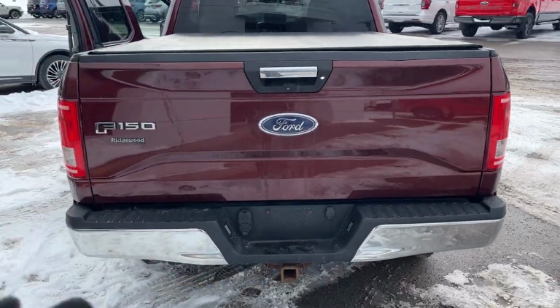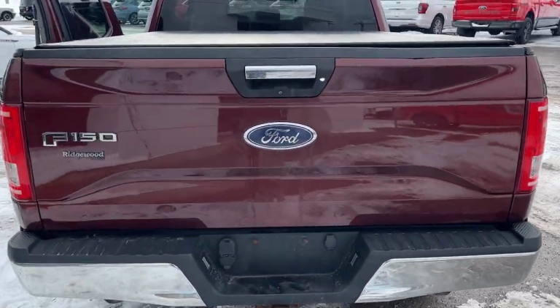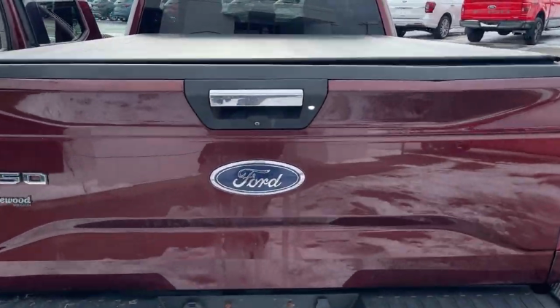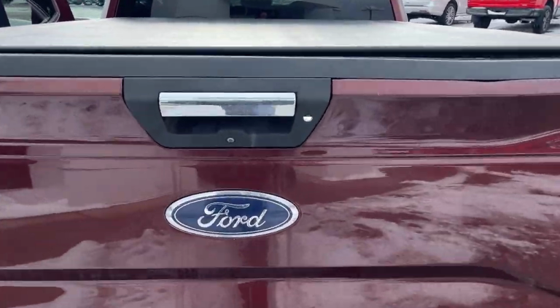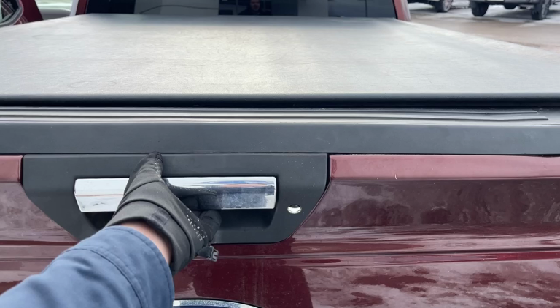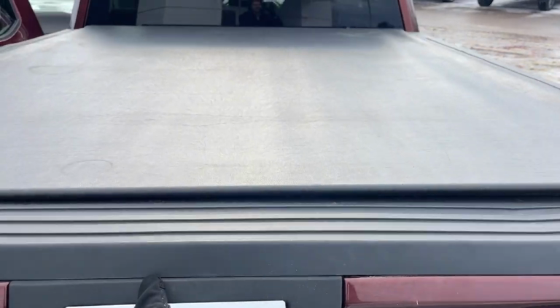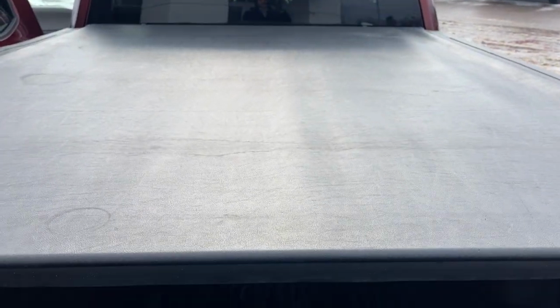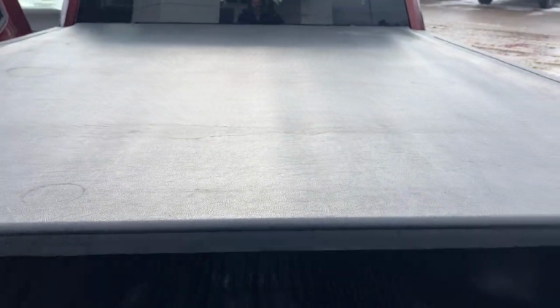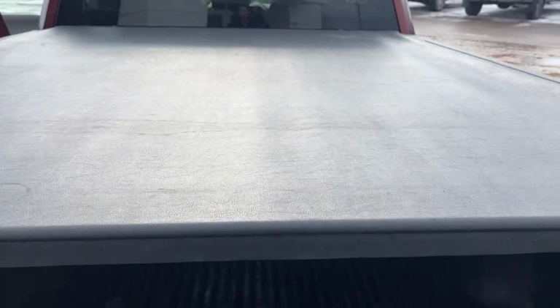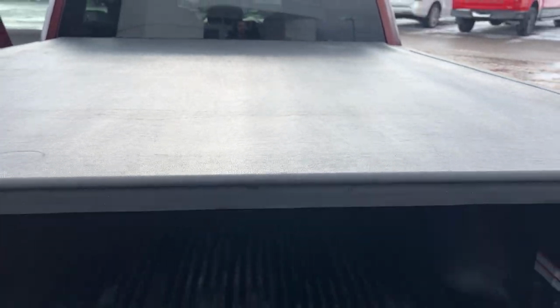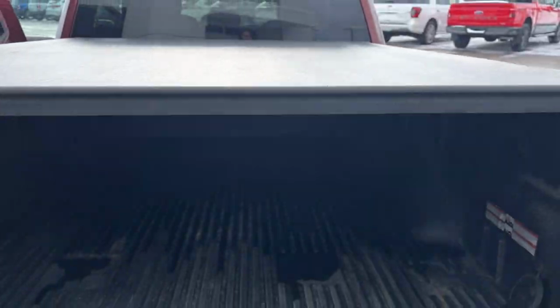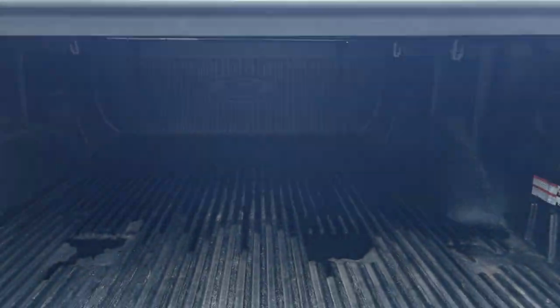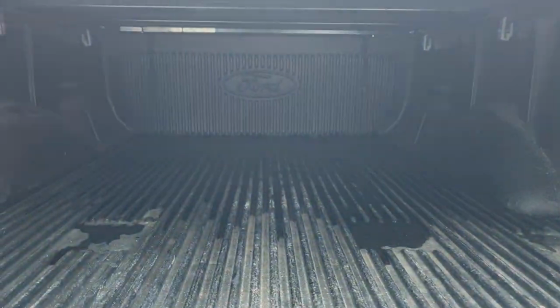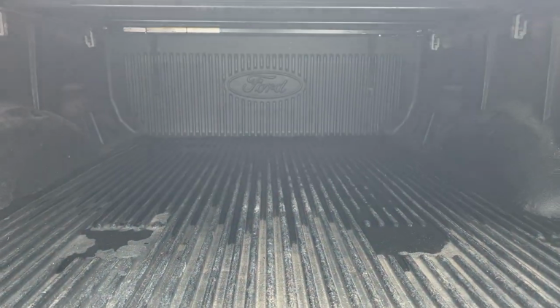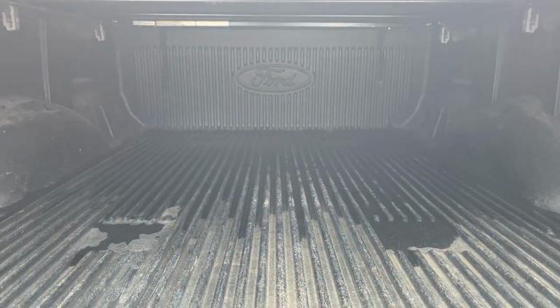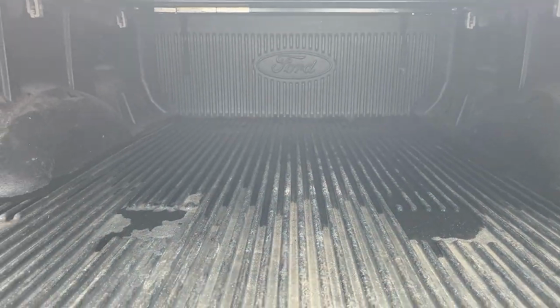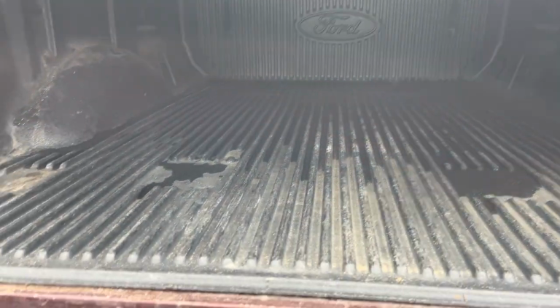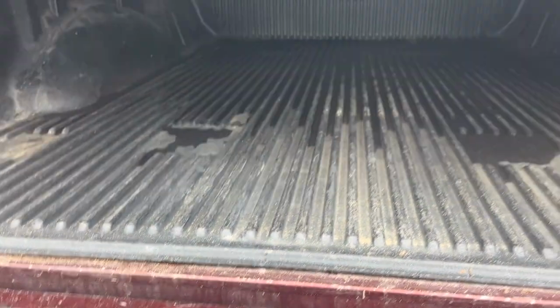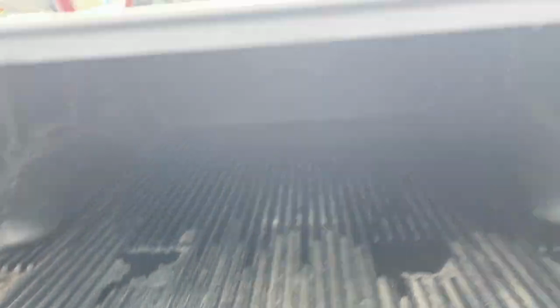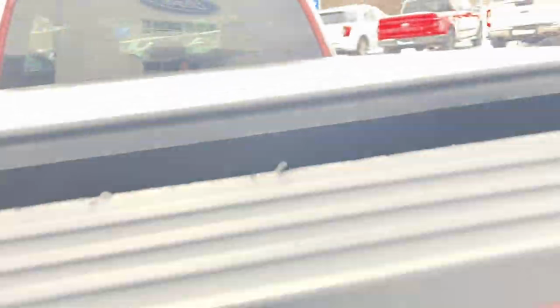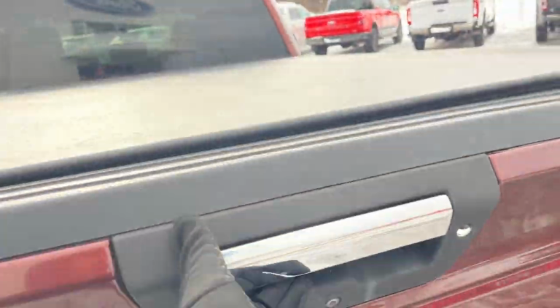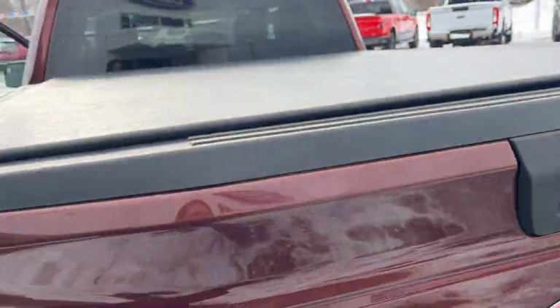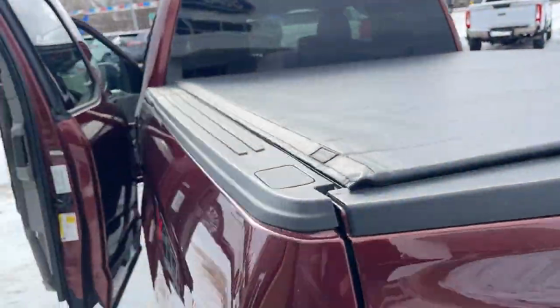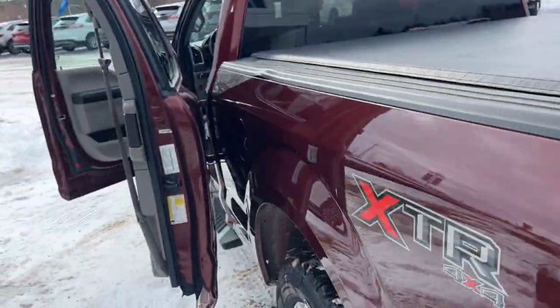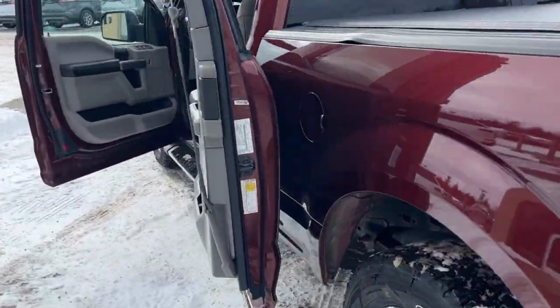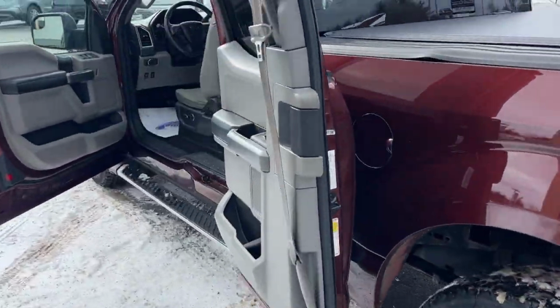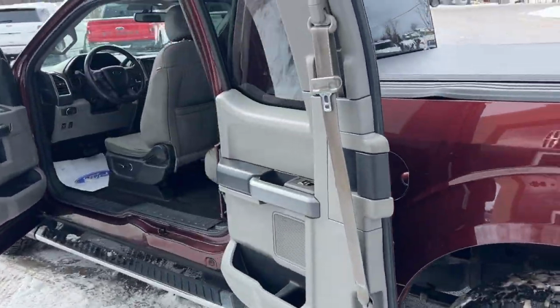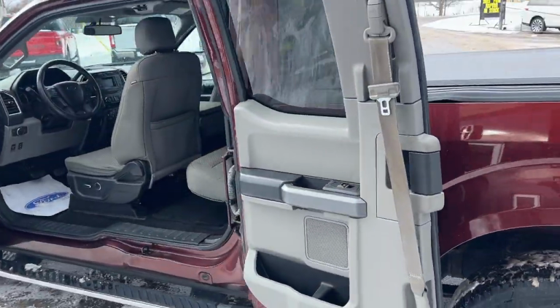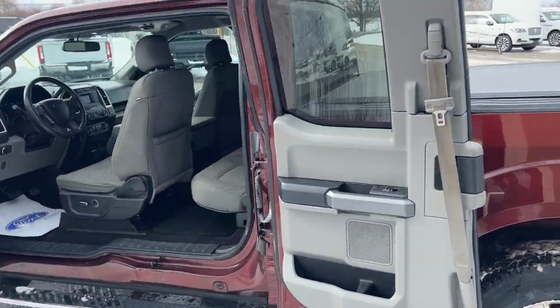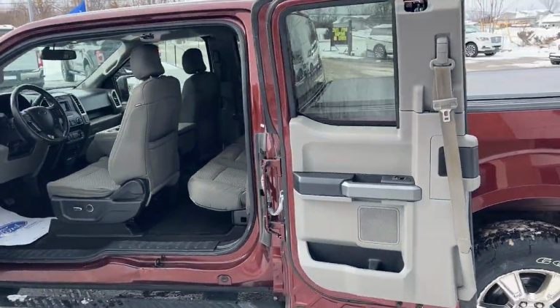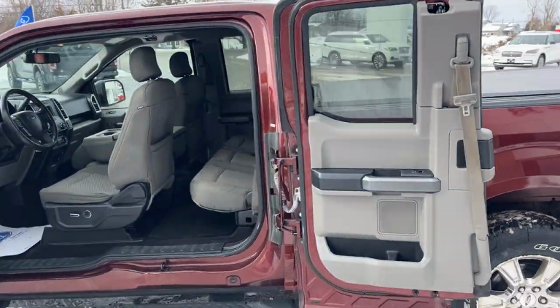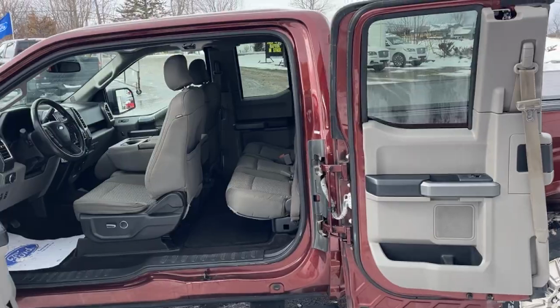Coming around back, you do have your trailer tow package, of course, your reverse camera, and then the soft tonneau cover on here, along with a drop-in plastic bed liner as well.